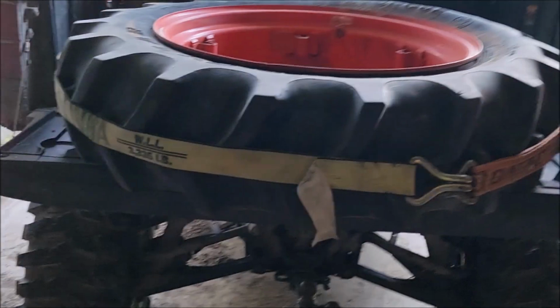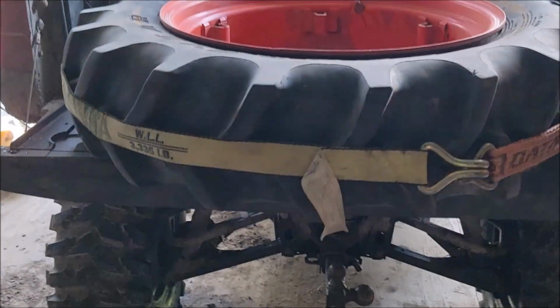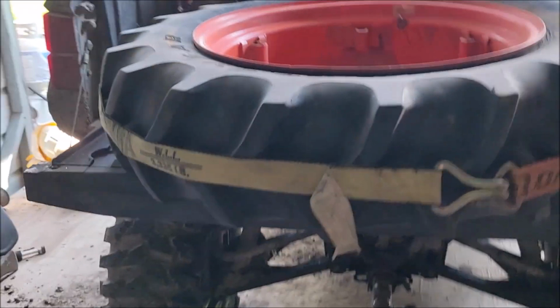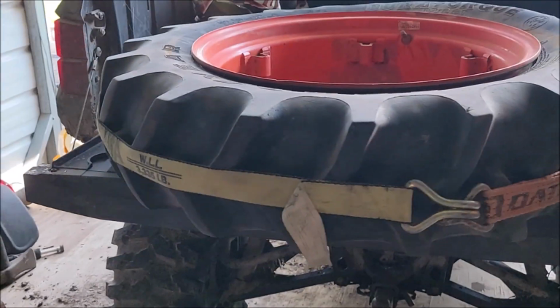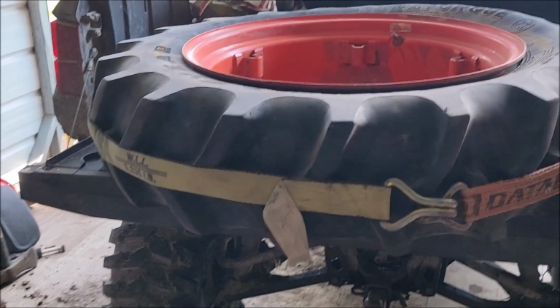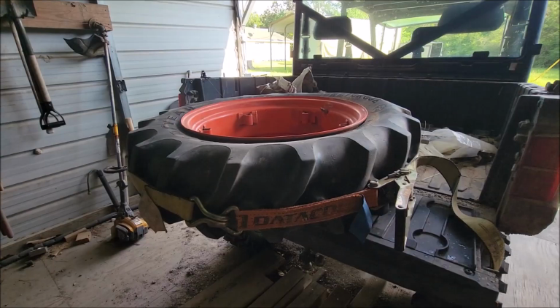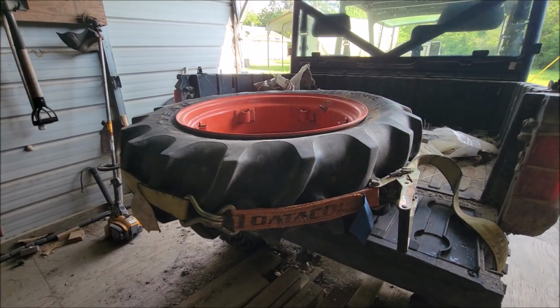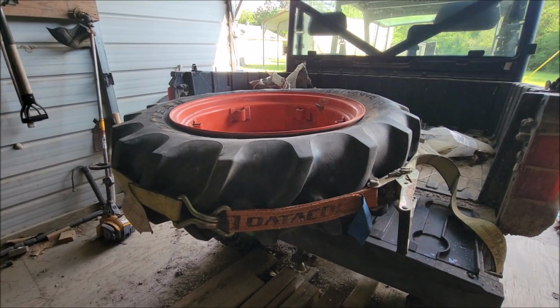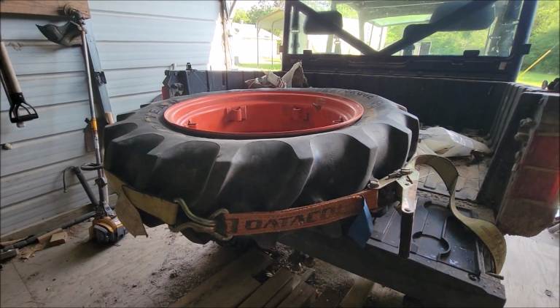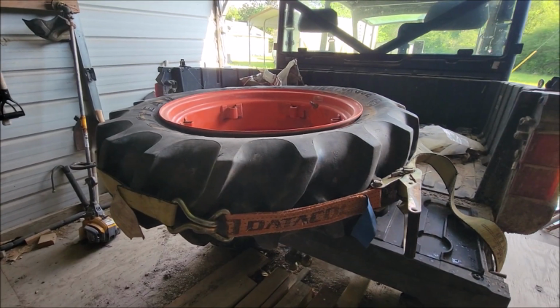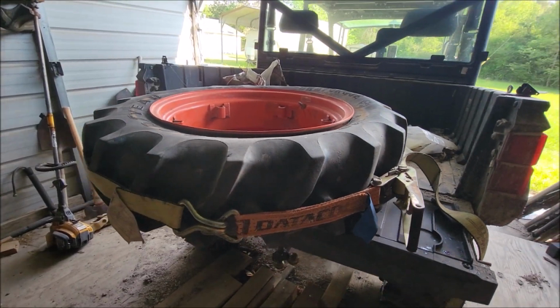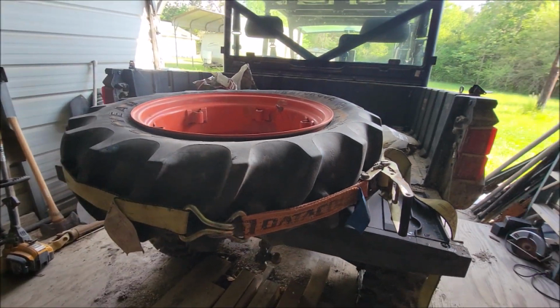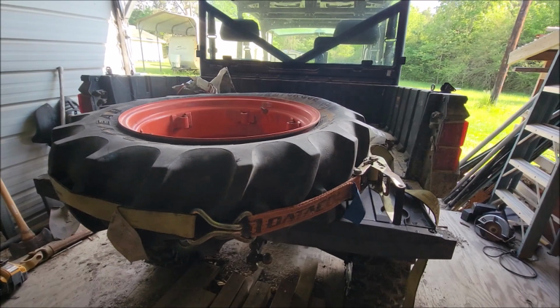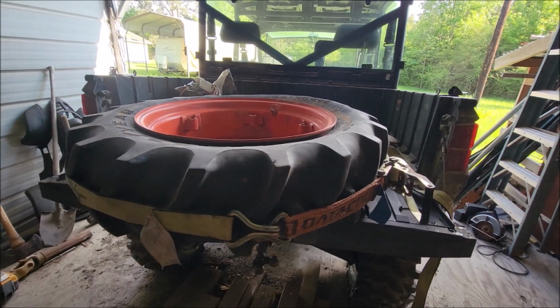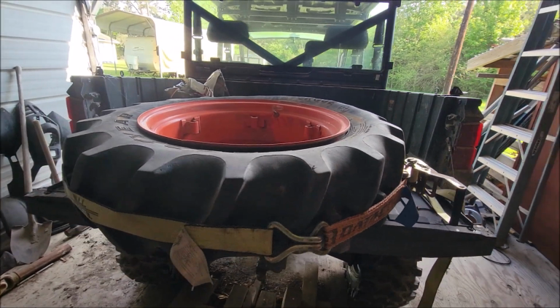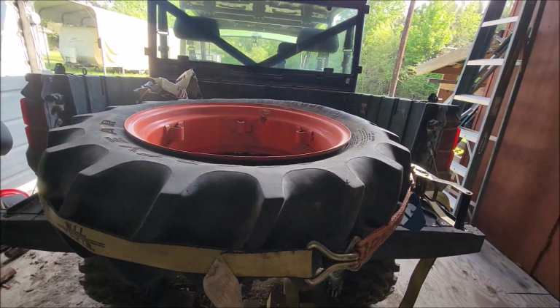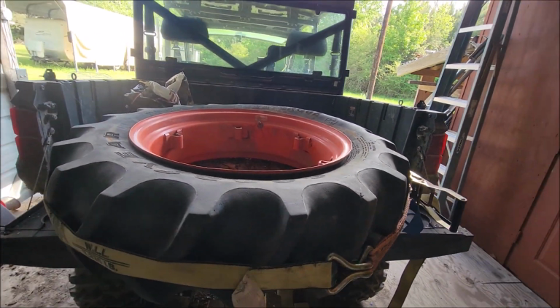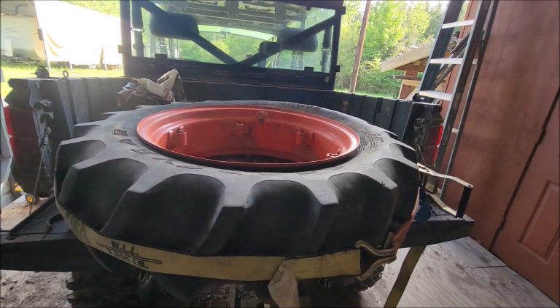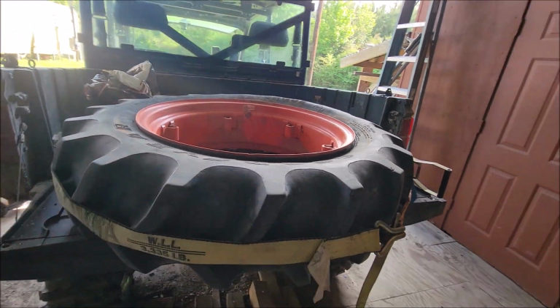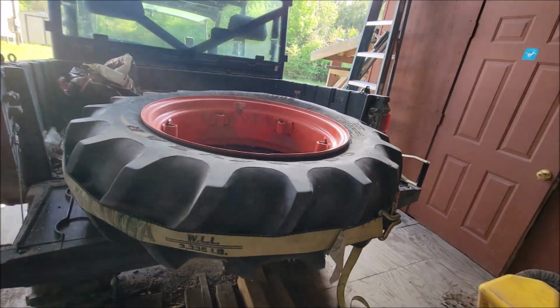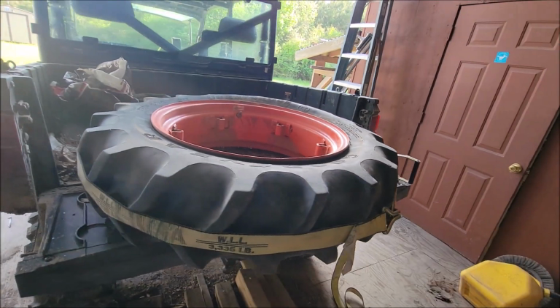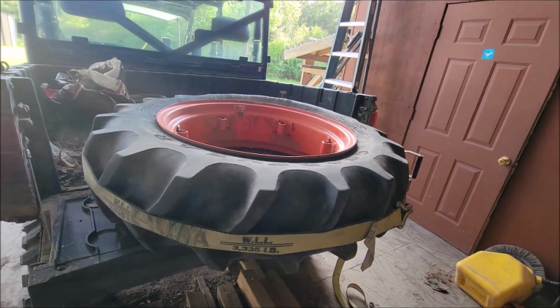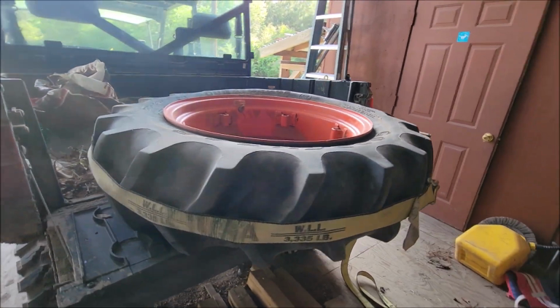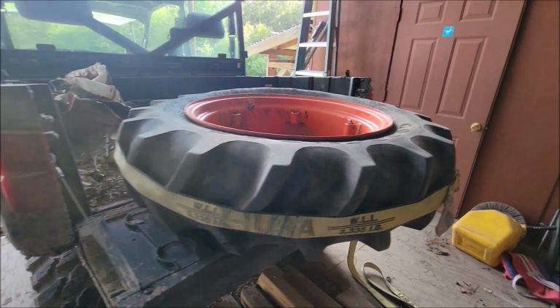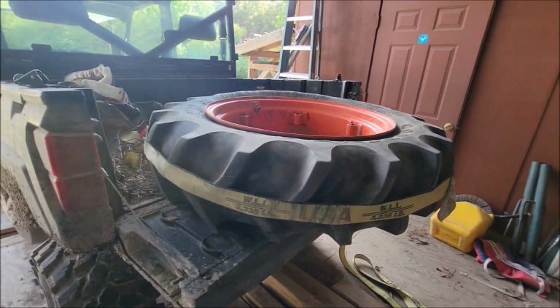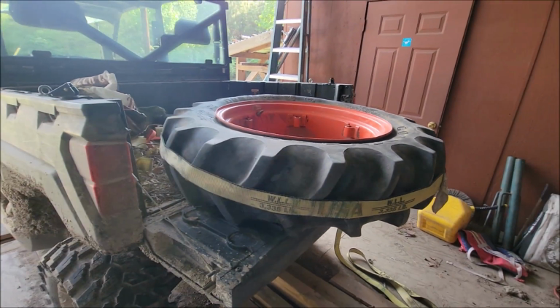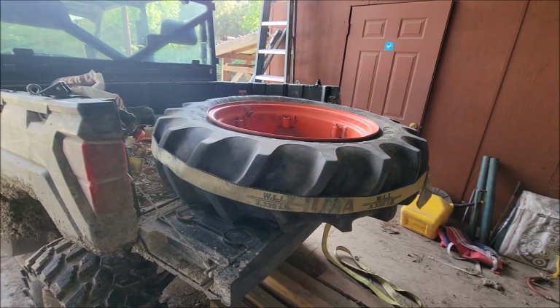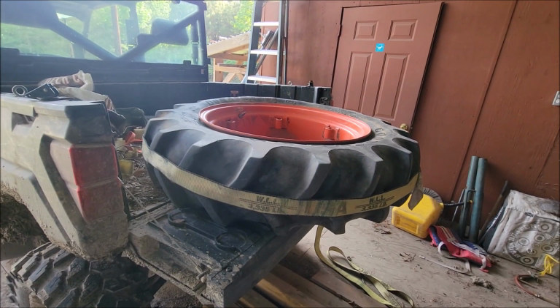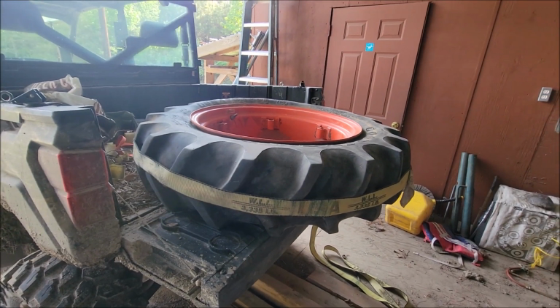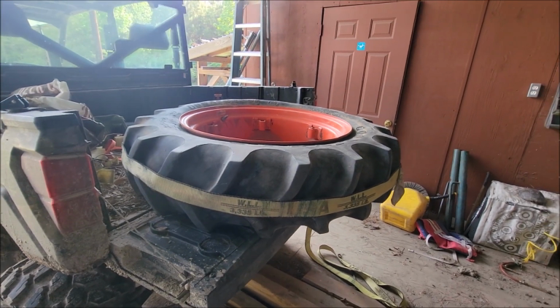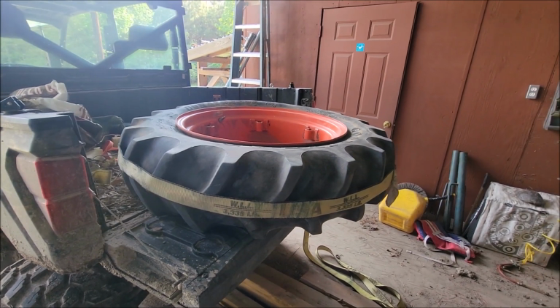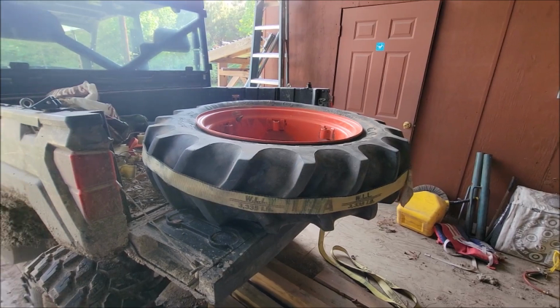At first glance it's a lot more squeezed on there. Let's get the air compressor hose and see if she'll take some air.